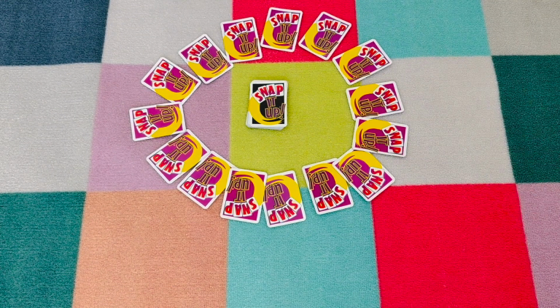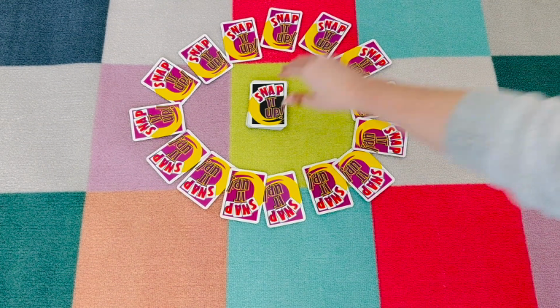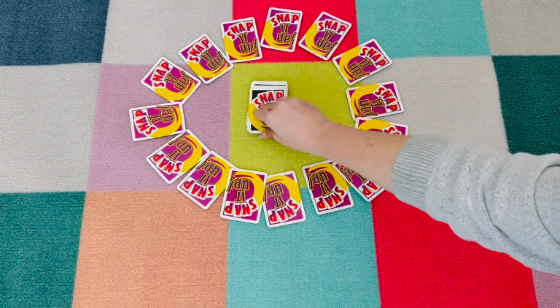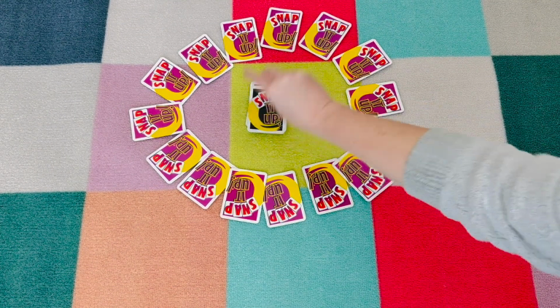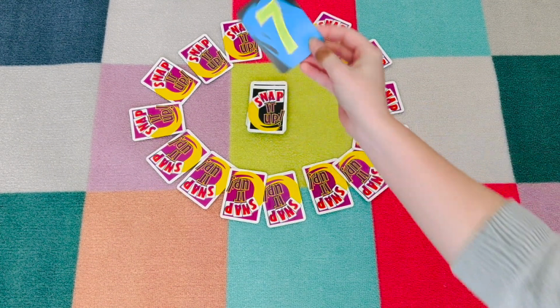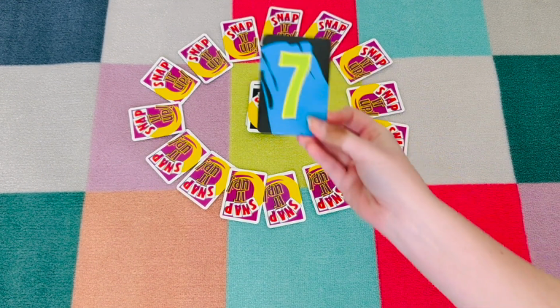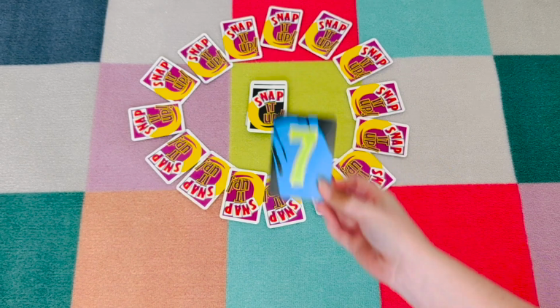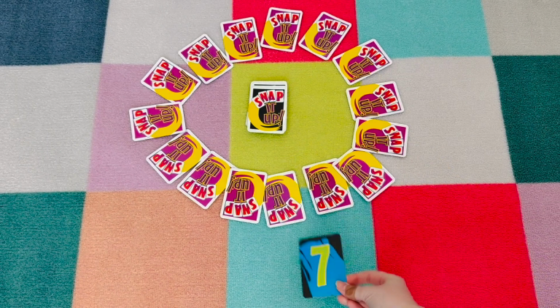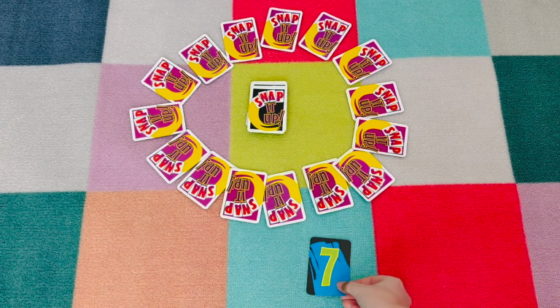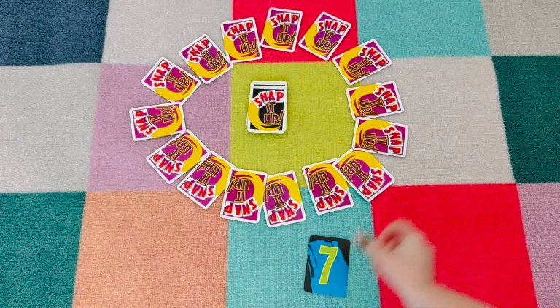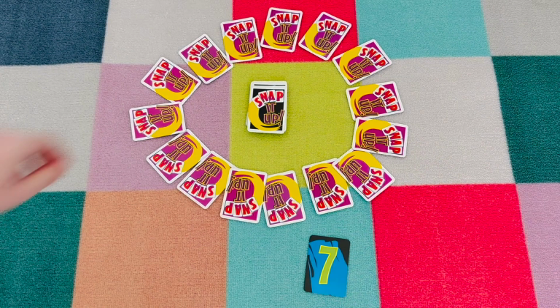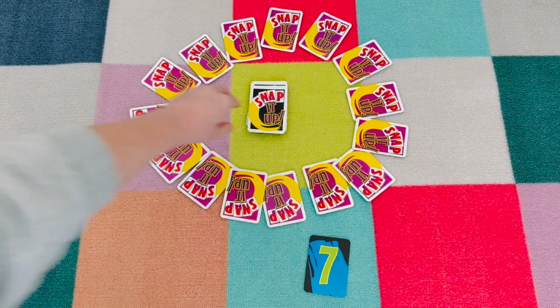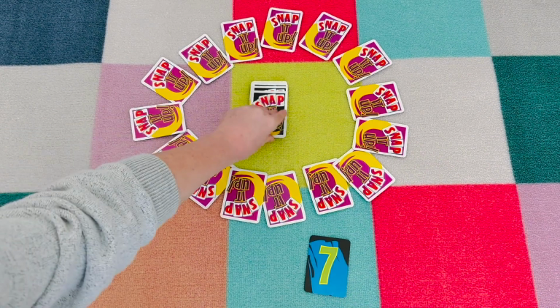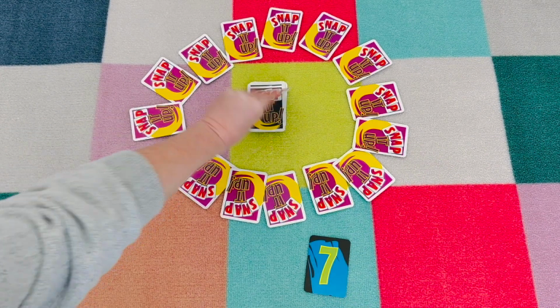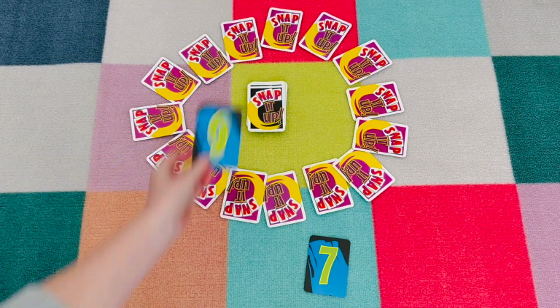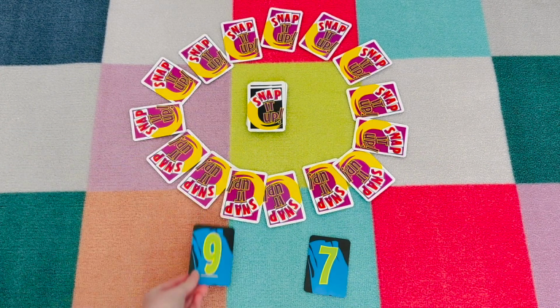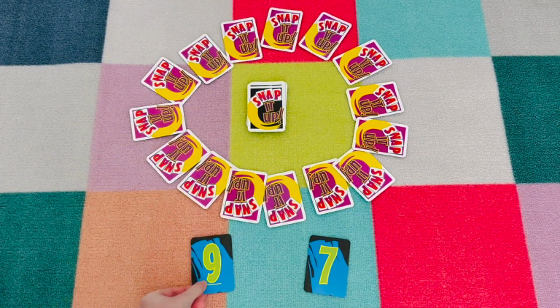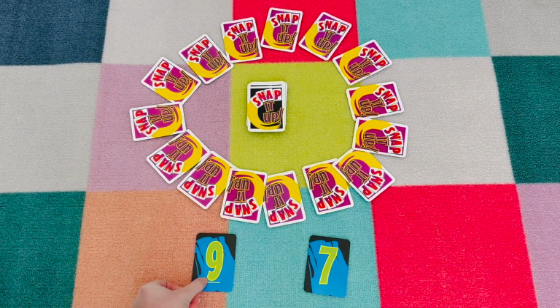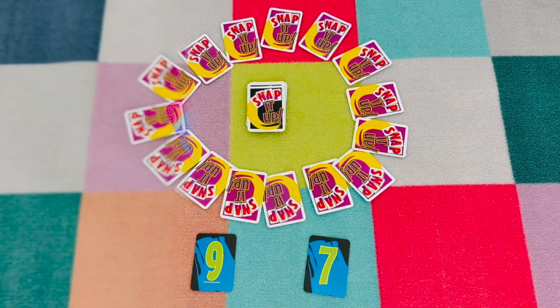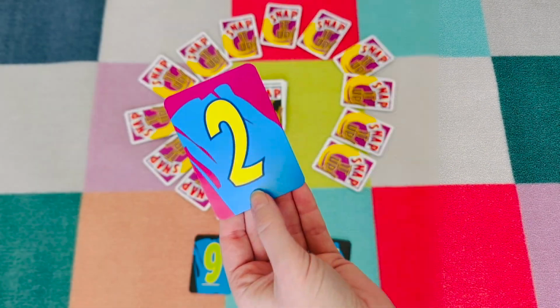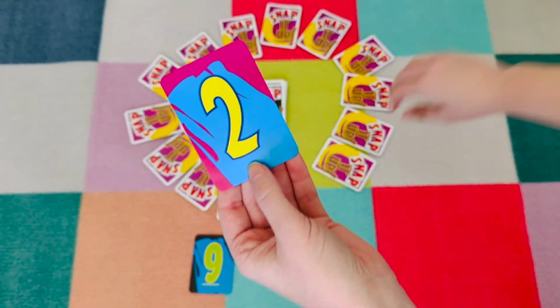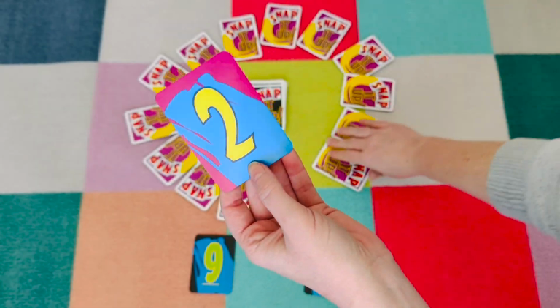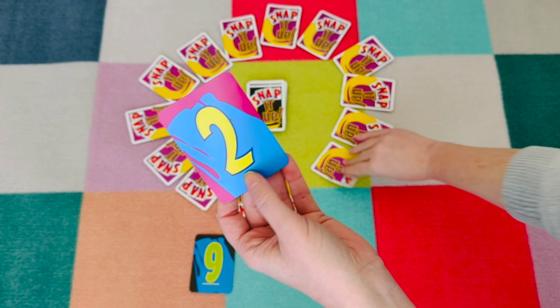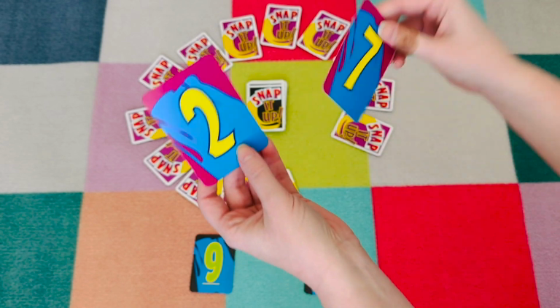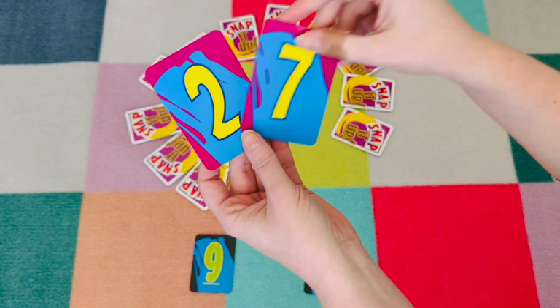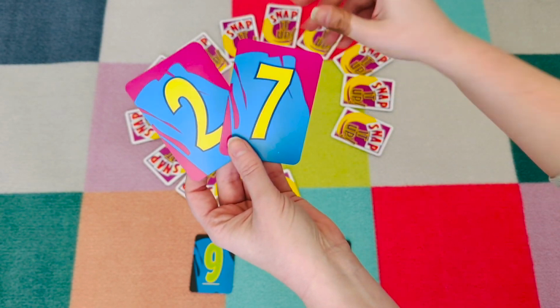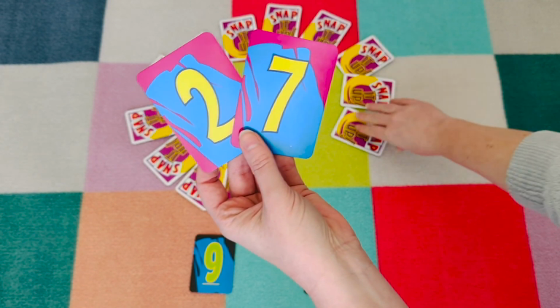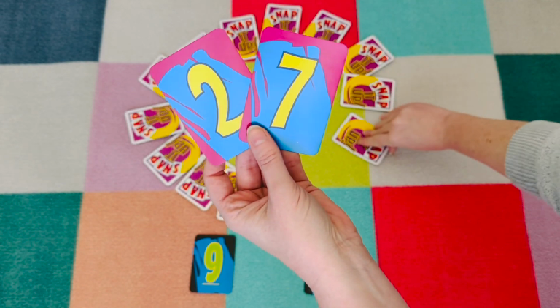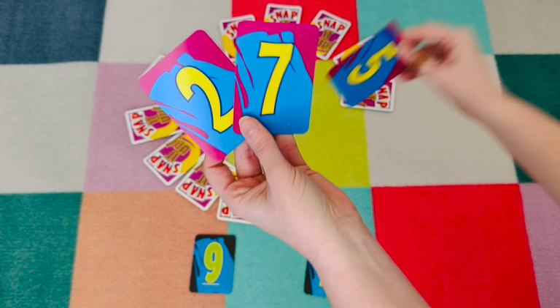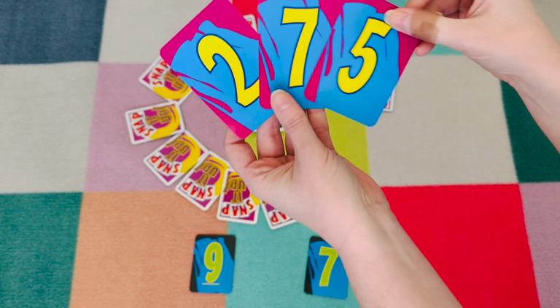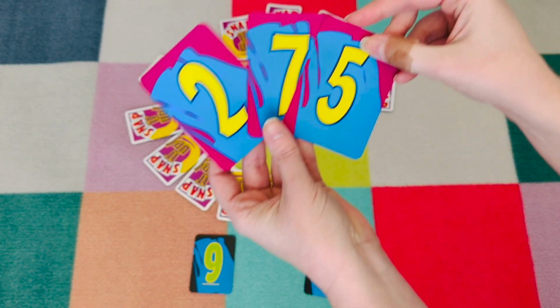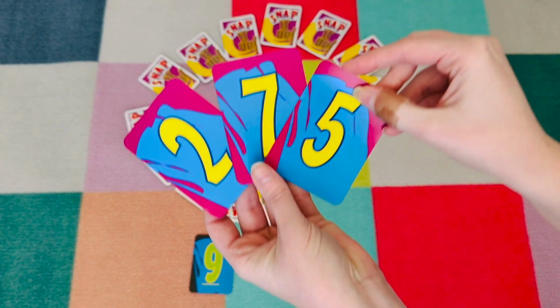Each player will pick one black card. For this game we will have two players. Once everyone has picked their black card, each player gets to pick three purple cards.